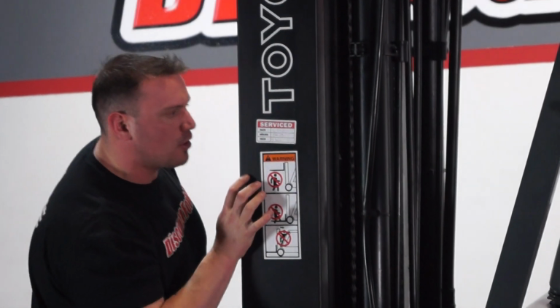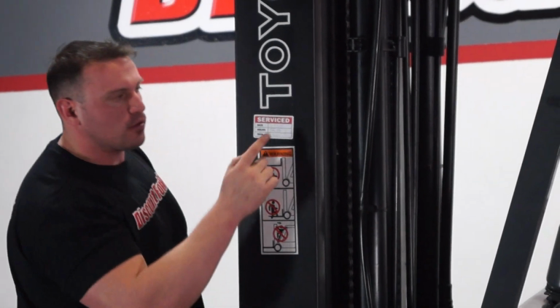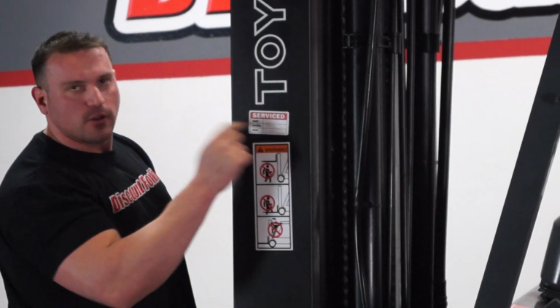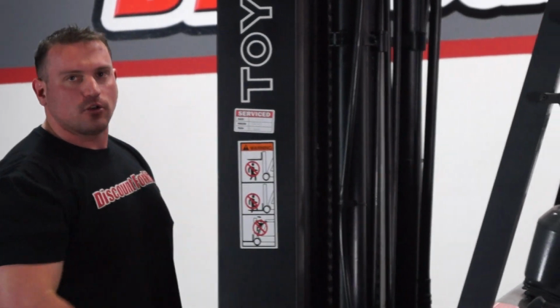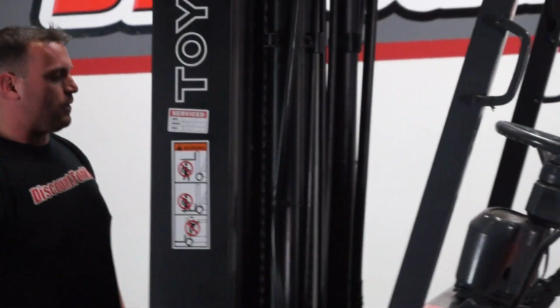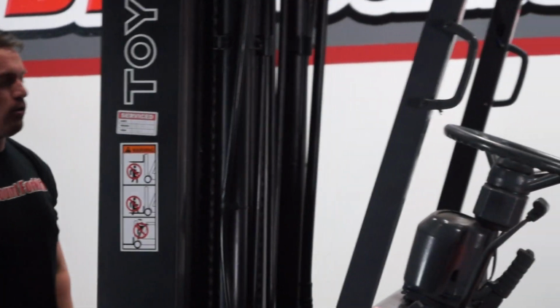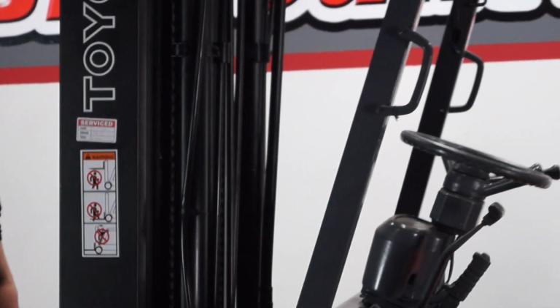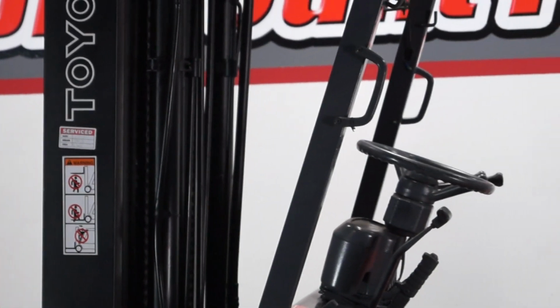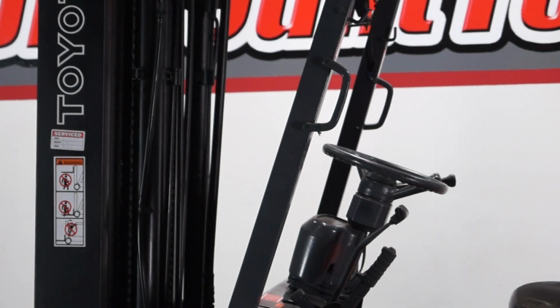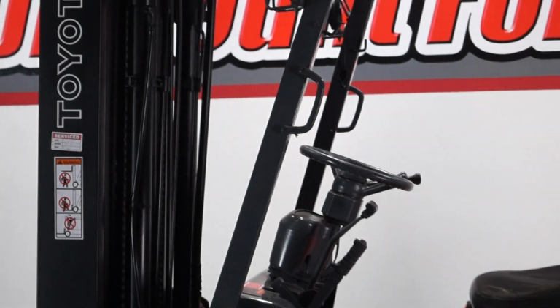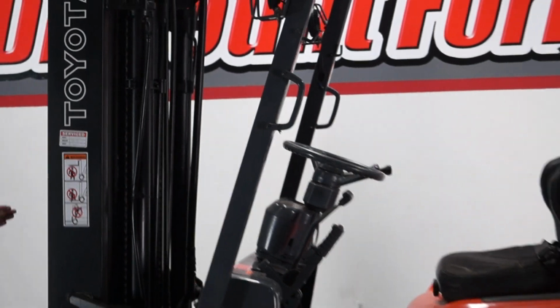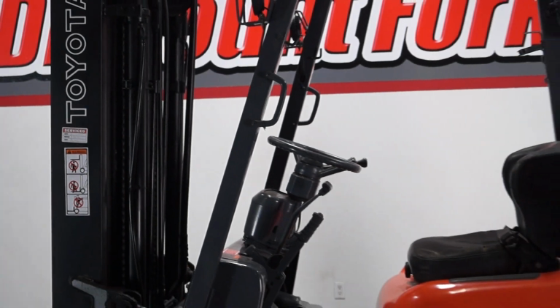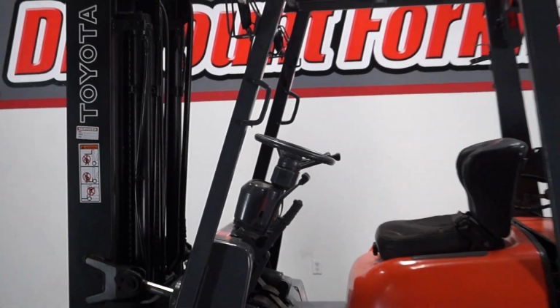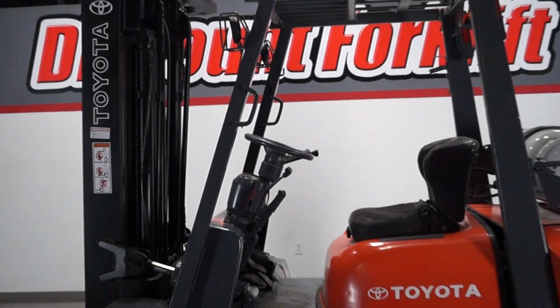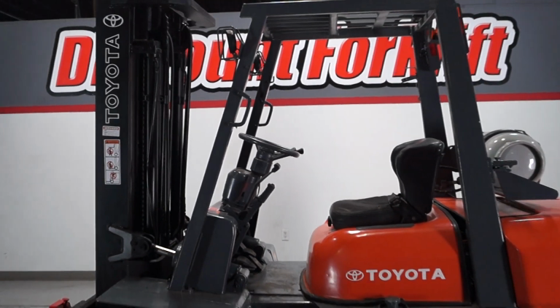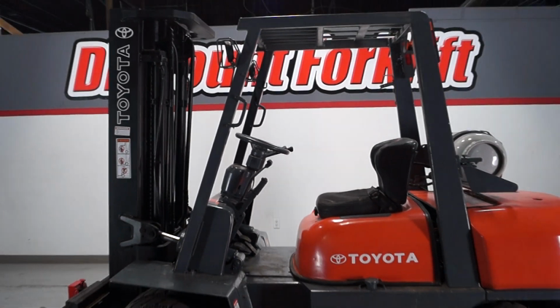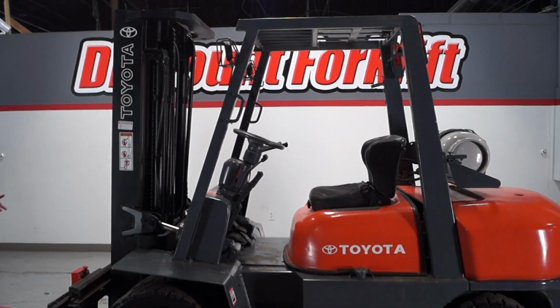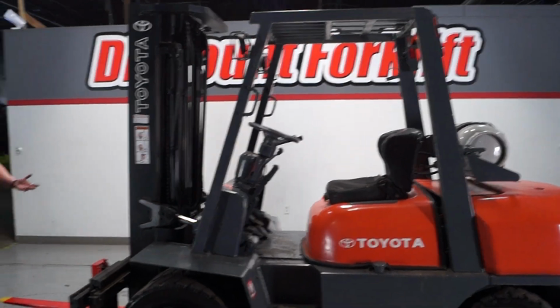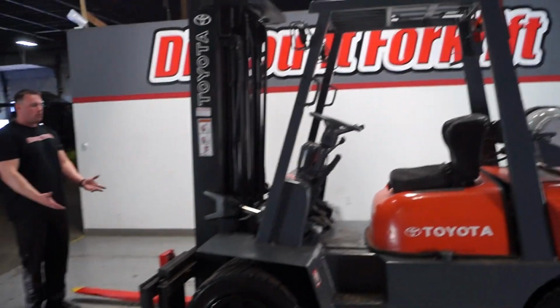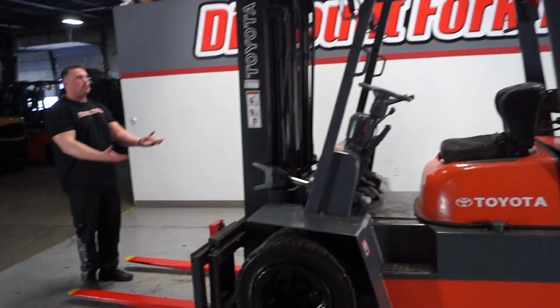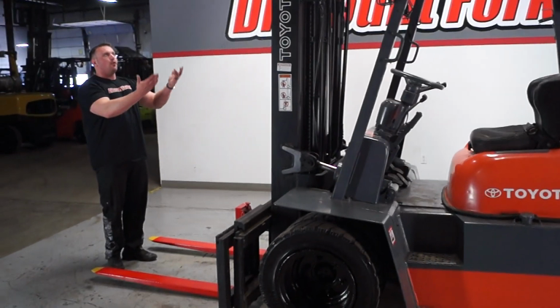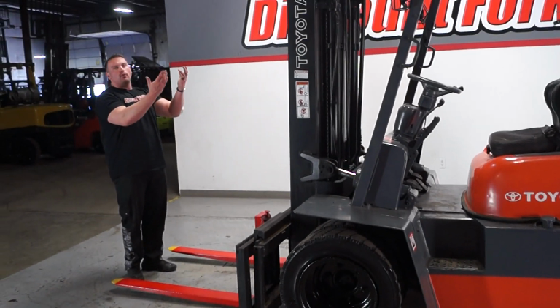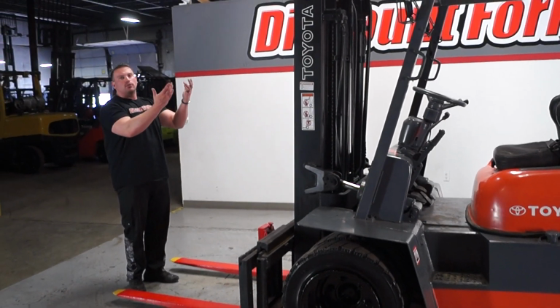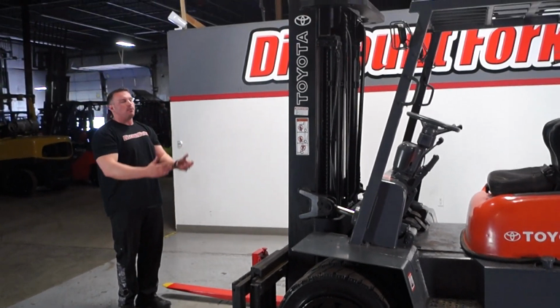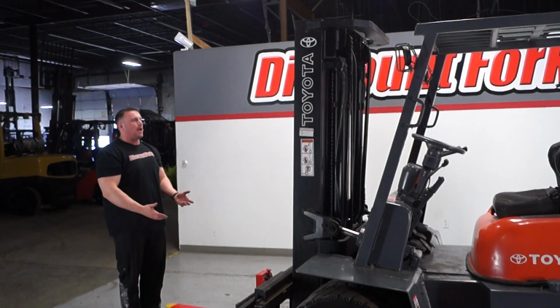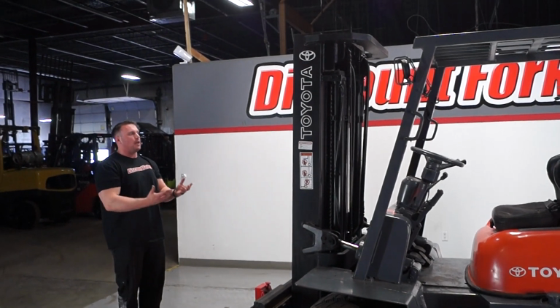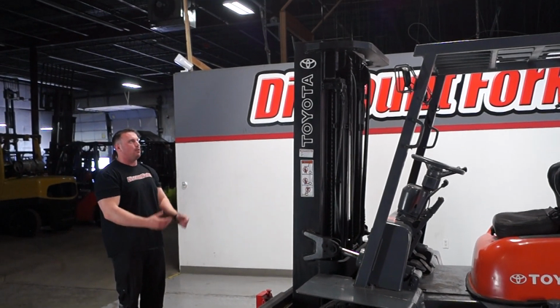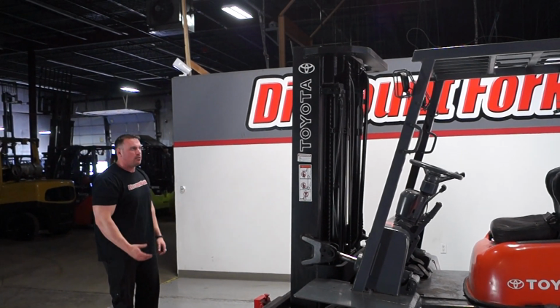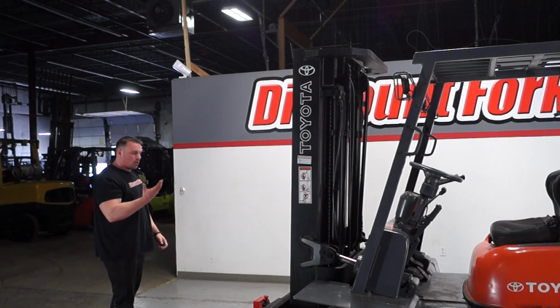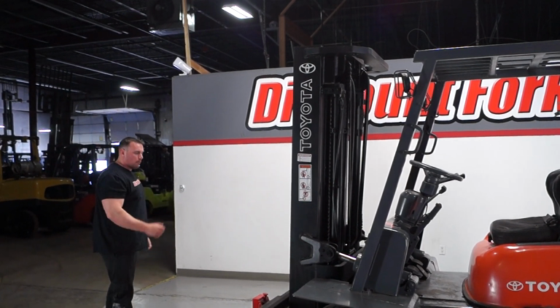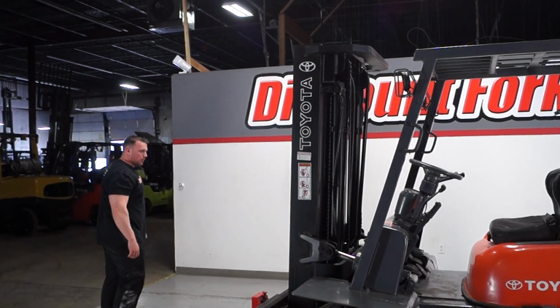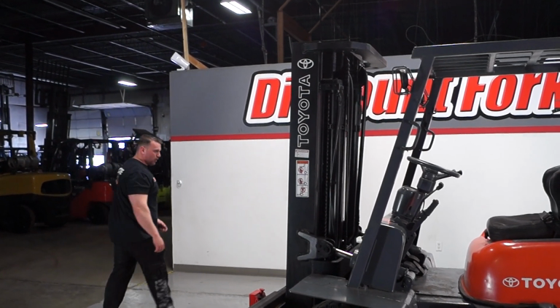You also have our service sticker here — Stephen is our amazing tech who can work on your lift. You also have a flow-free system right here, which allows you to raise these forks all the way to the top without actually having the mast go up before the forks.